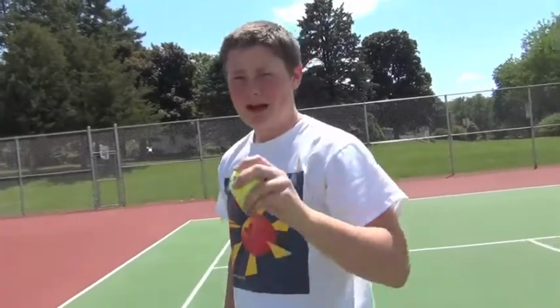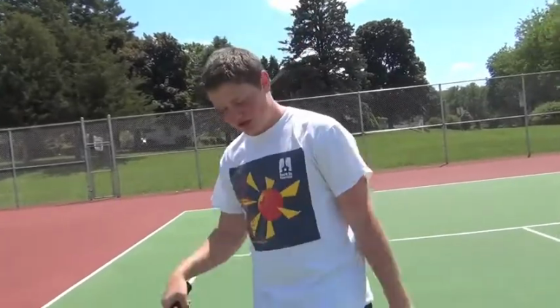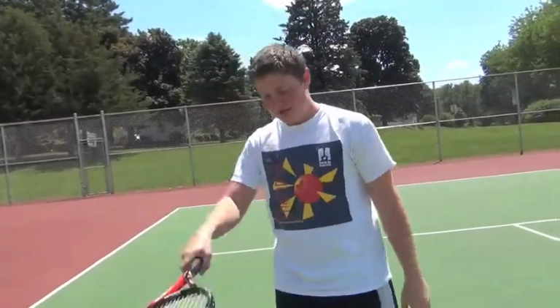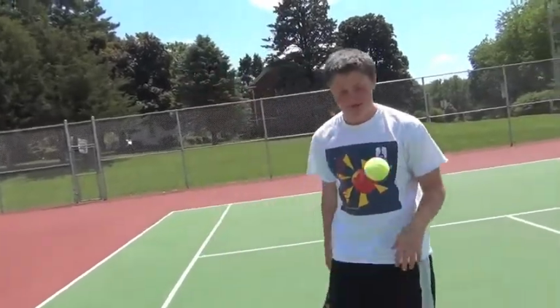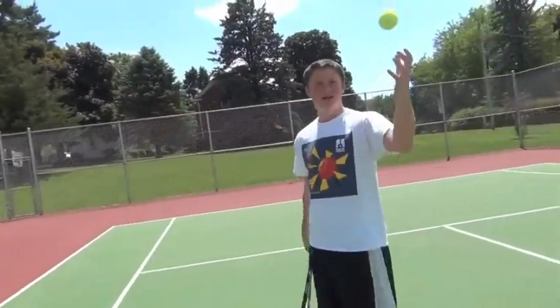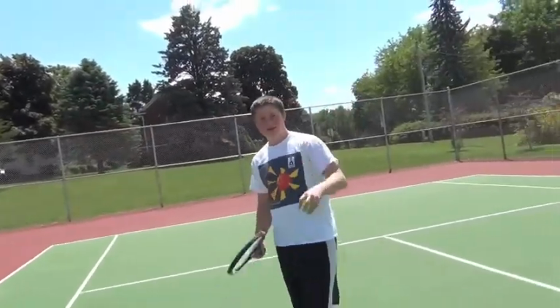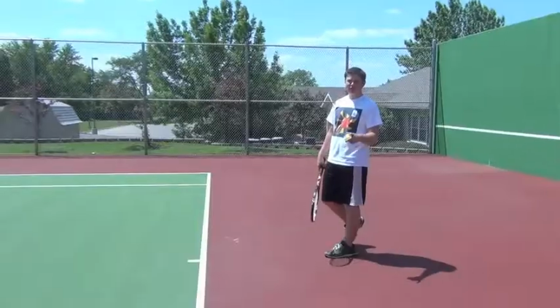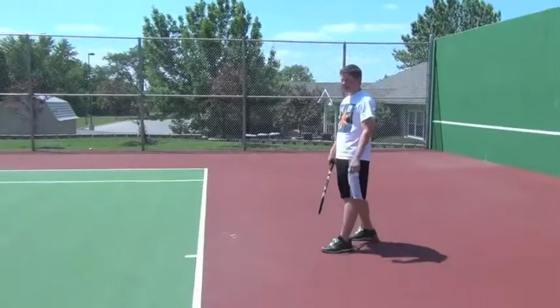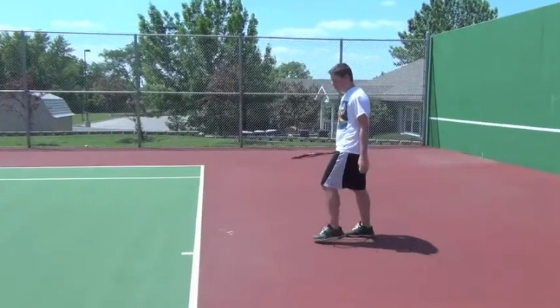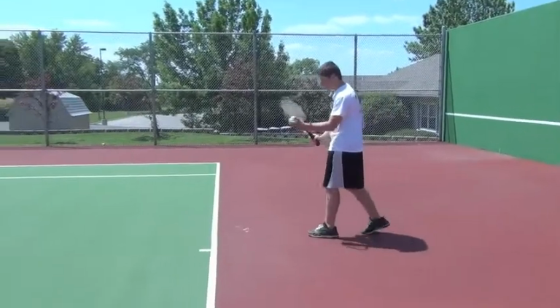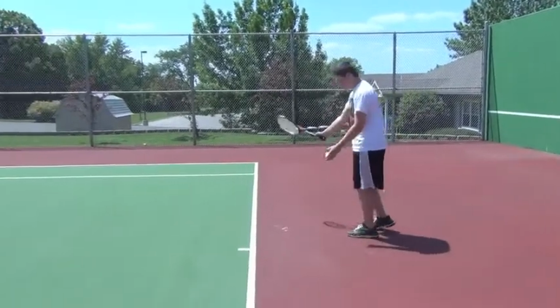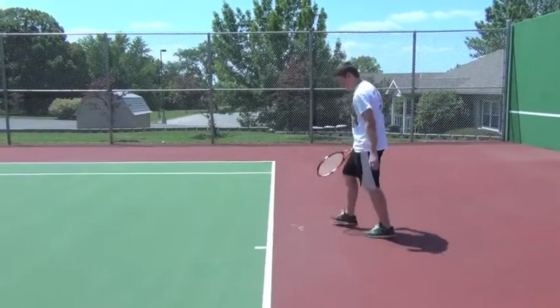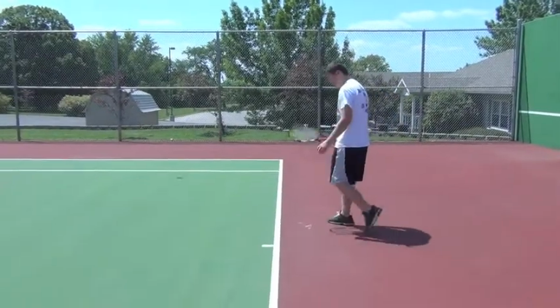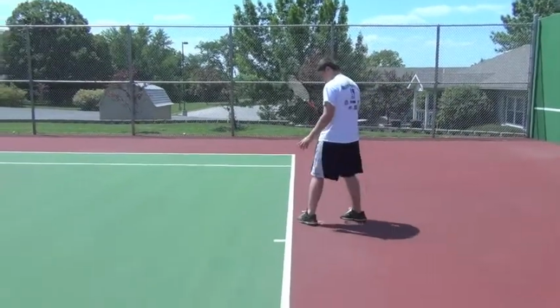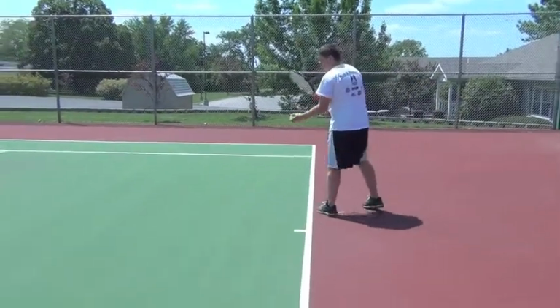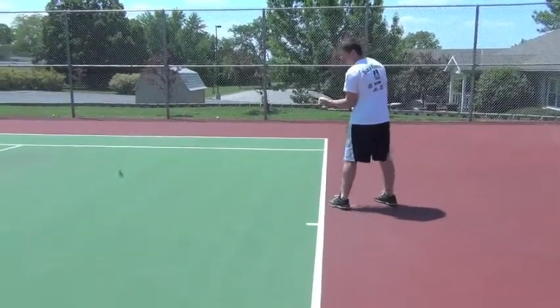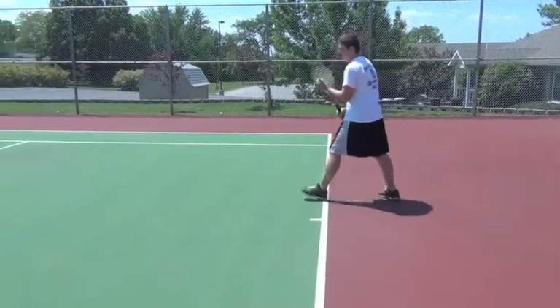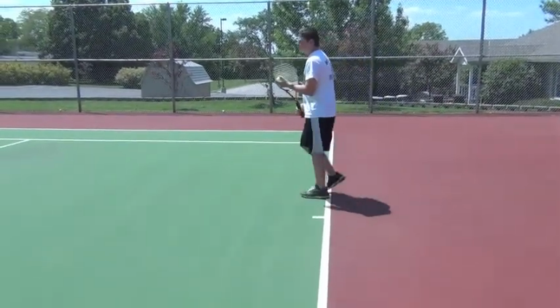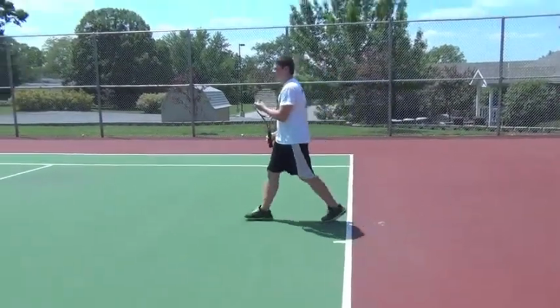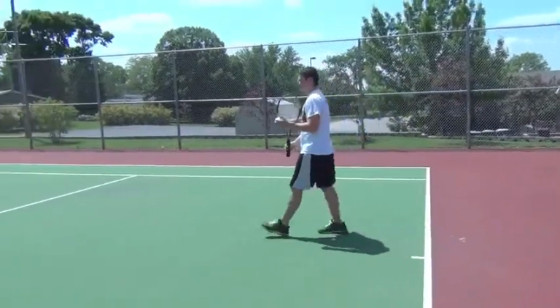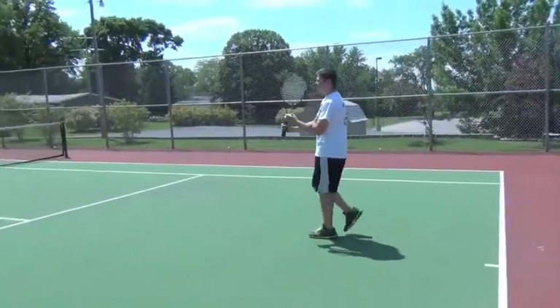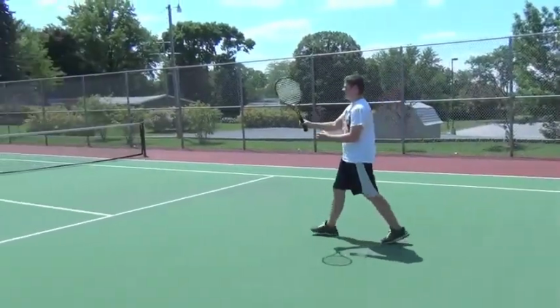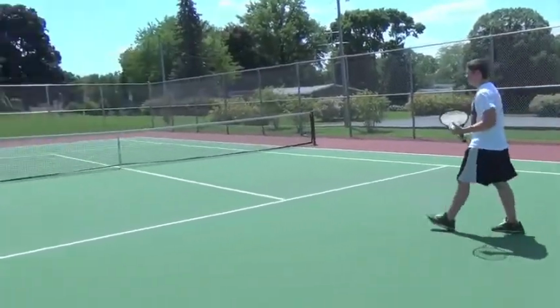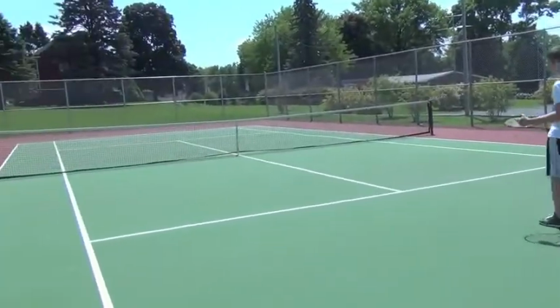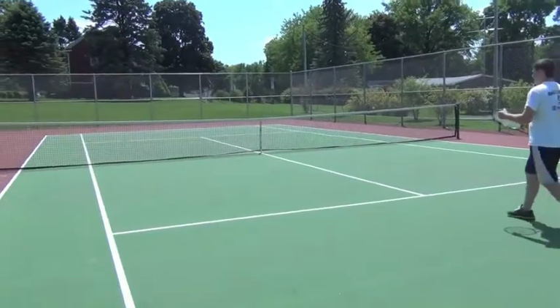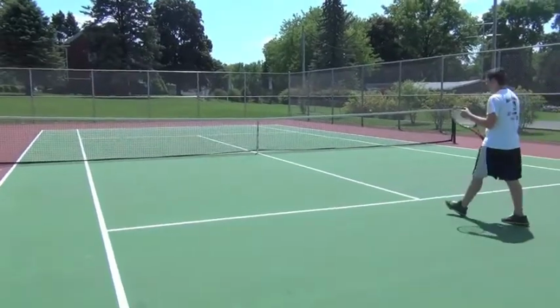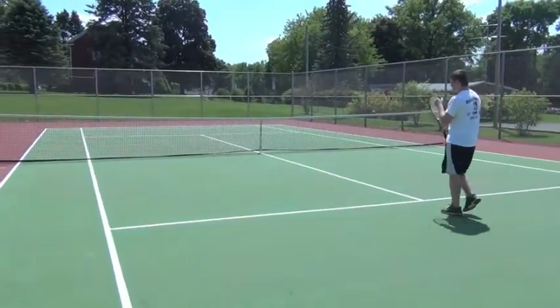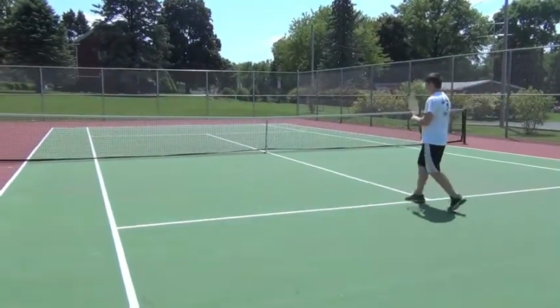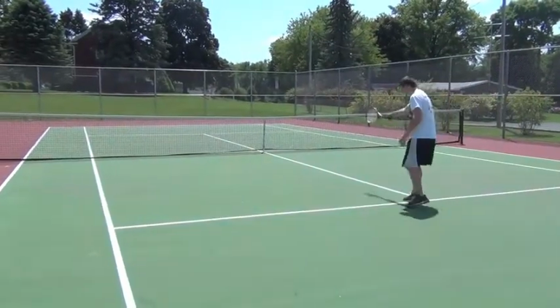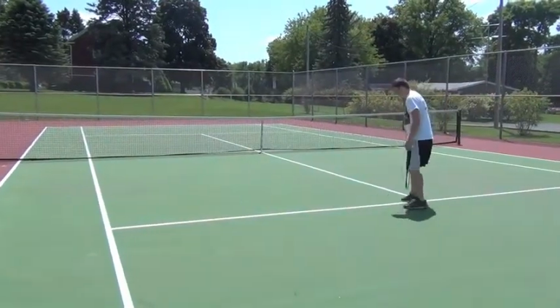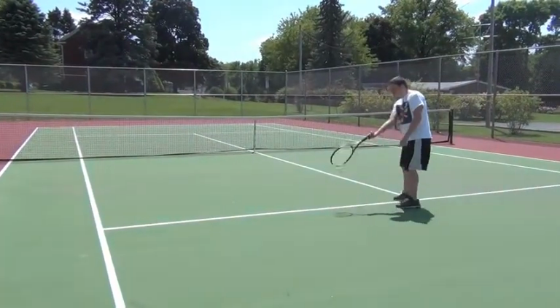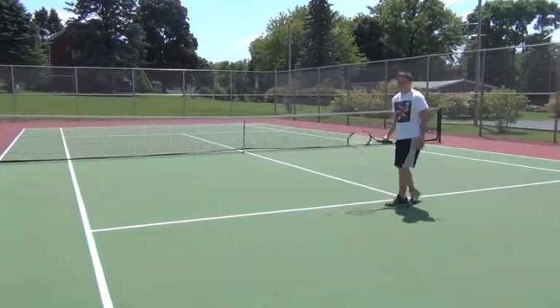I'm going to show you how it's done. The first serve in the game, you'll always serve on the right side. When you're serving, you're always going to serve to the left side, and you're going to want to try to hit it into the box on the other side of the net.